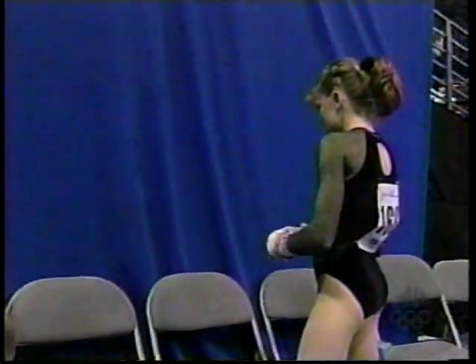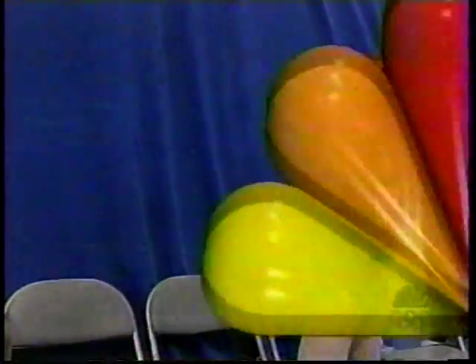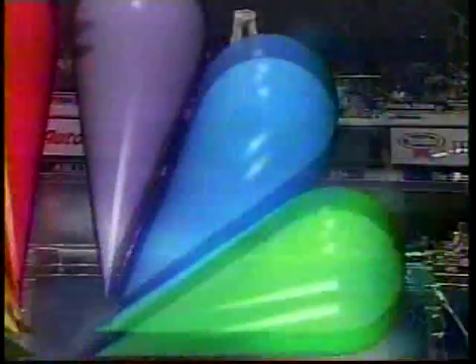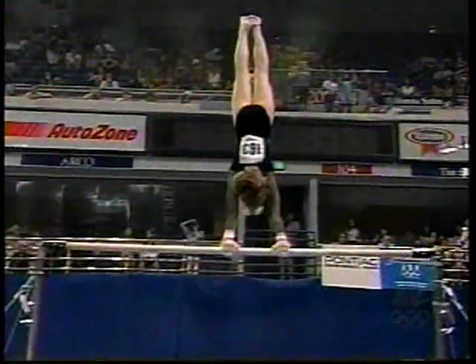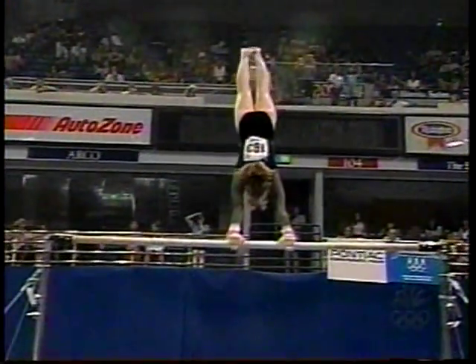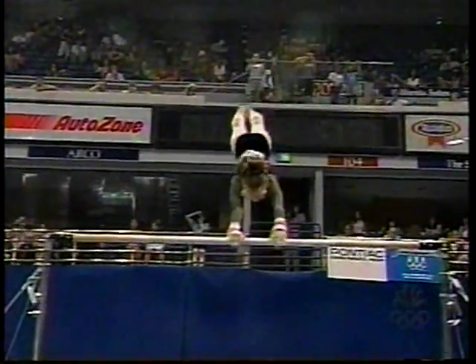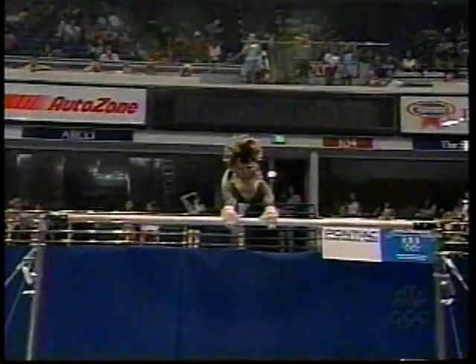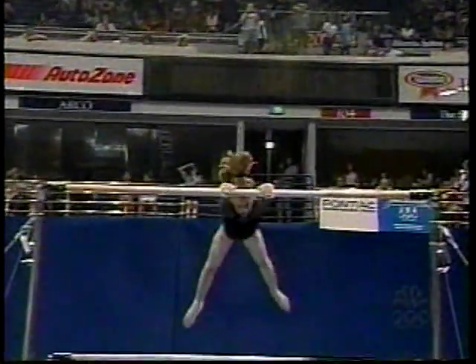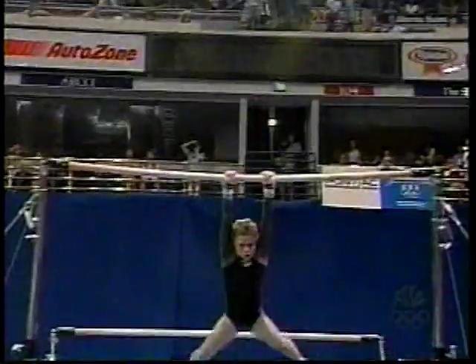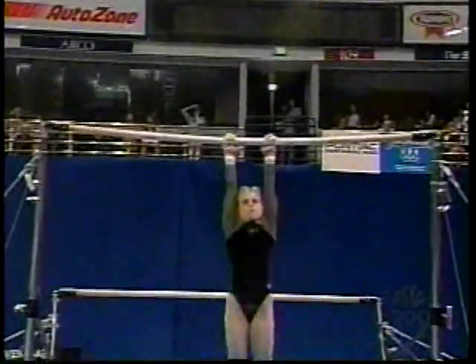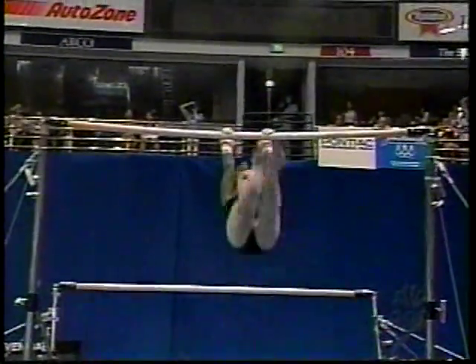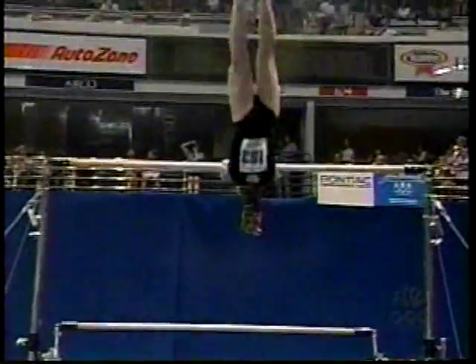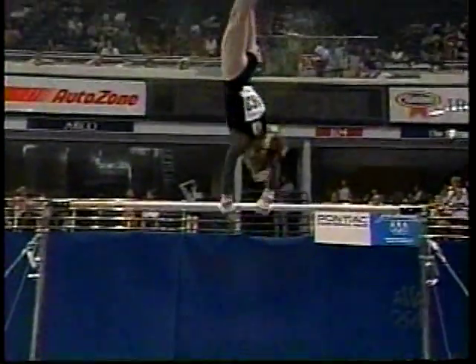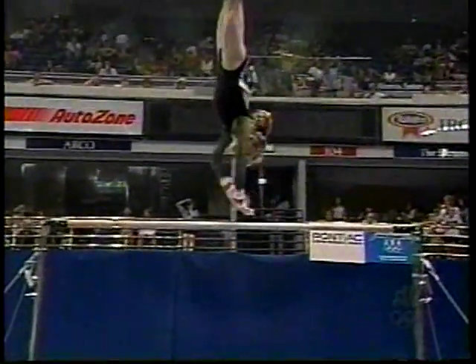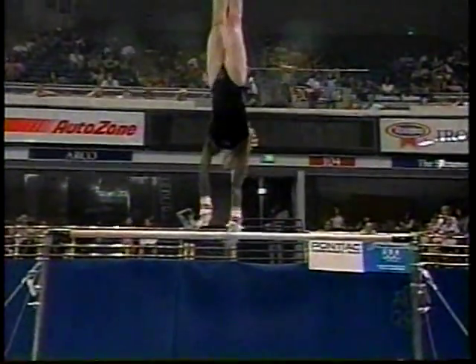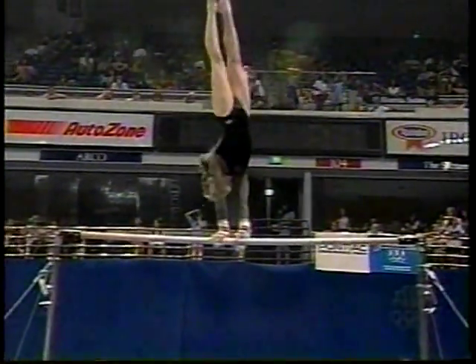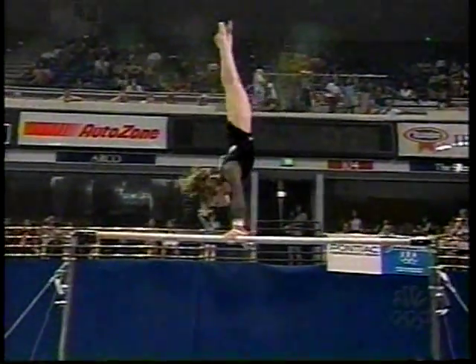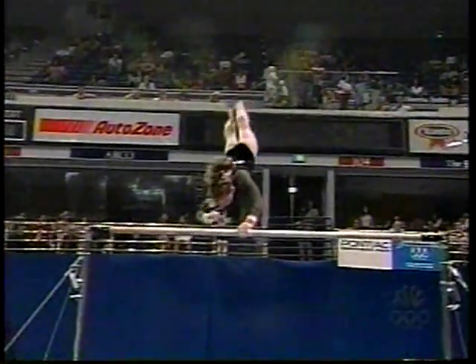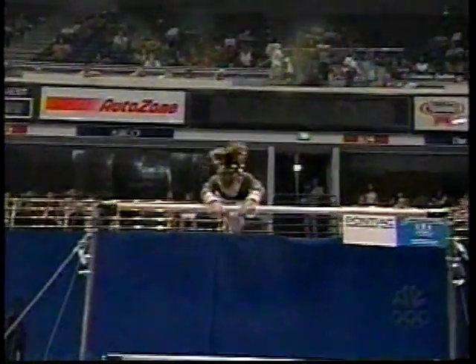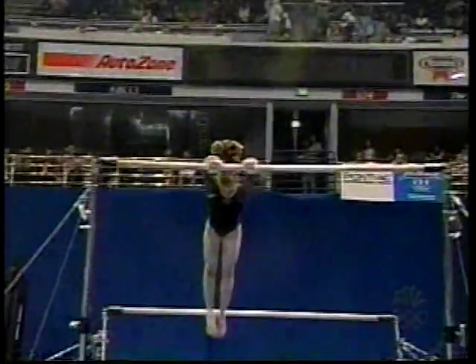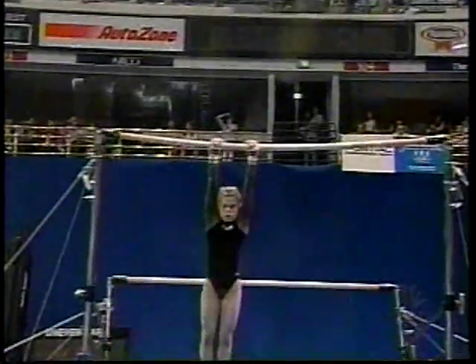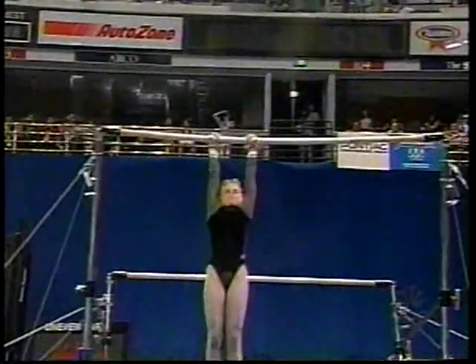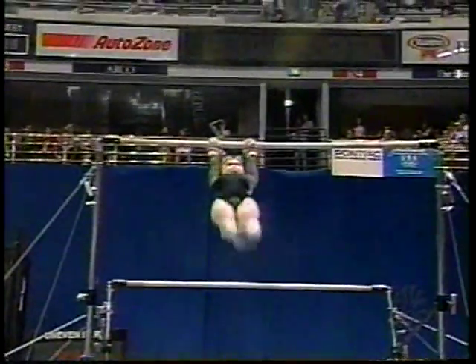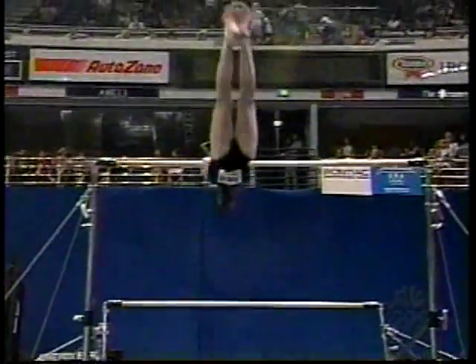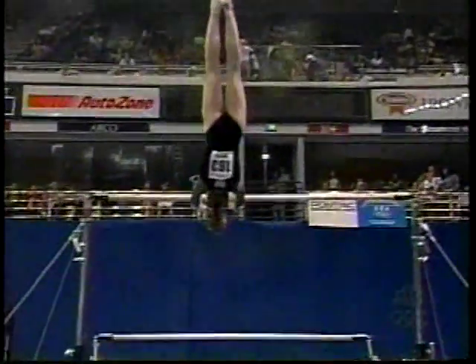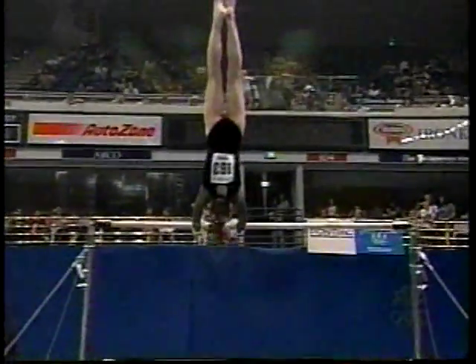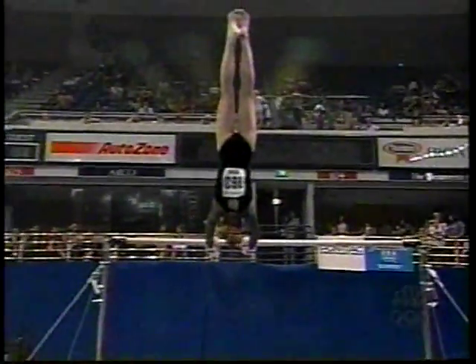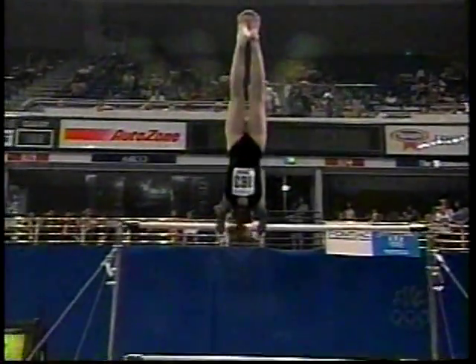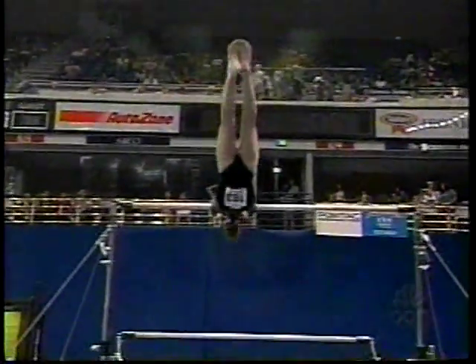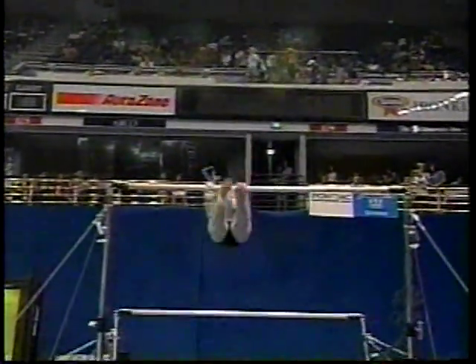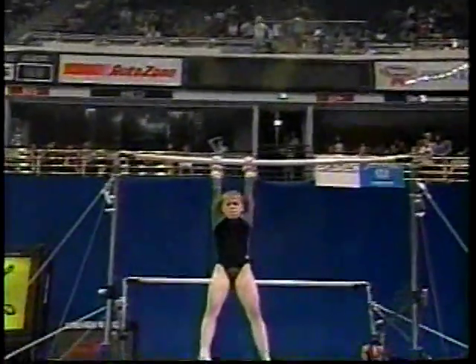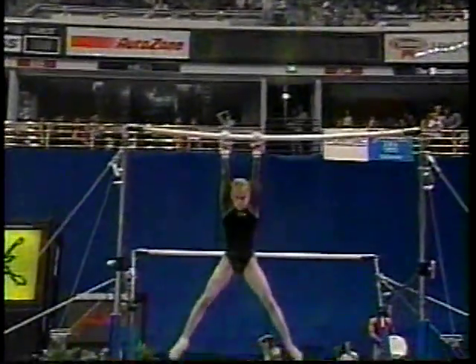Mary Lee Tracy, in effect, saying never let them see you sweat. Right here, she should actually land in a handstand, but completely turned — she finishes way past, as Elfie pointed out. Deductions will follow.